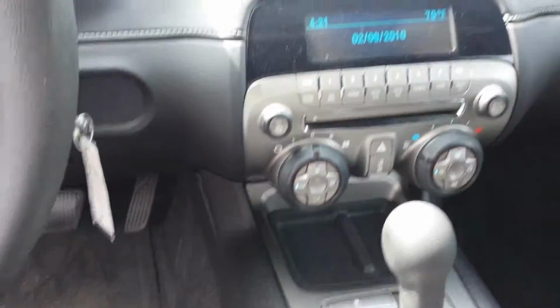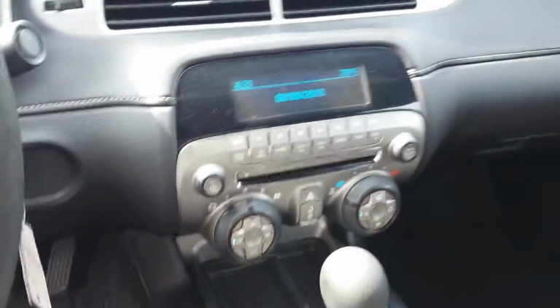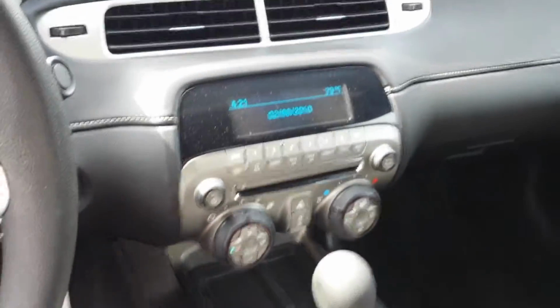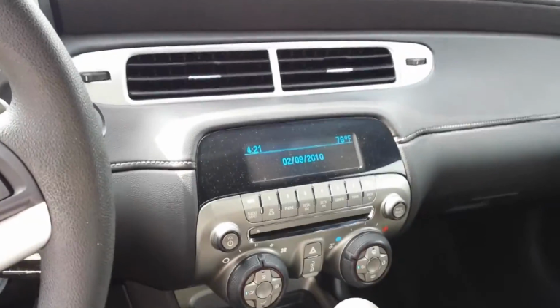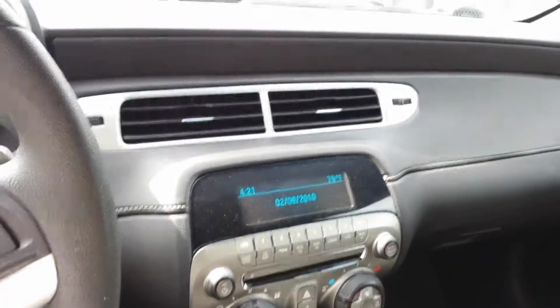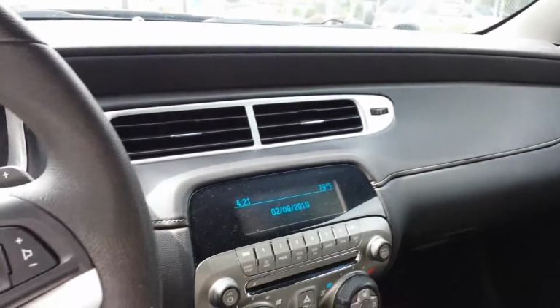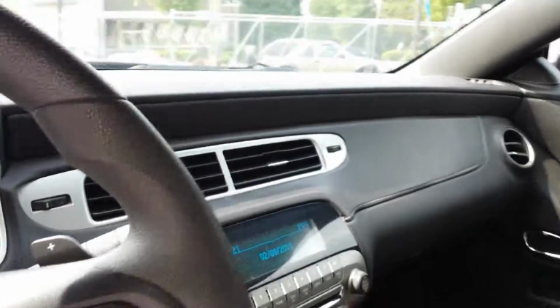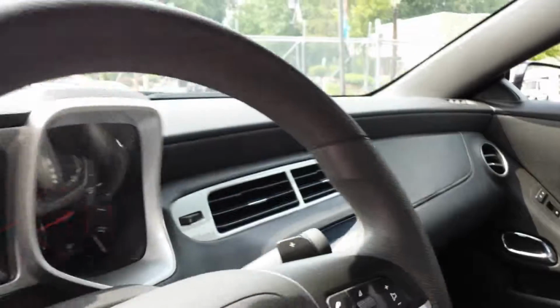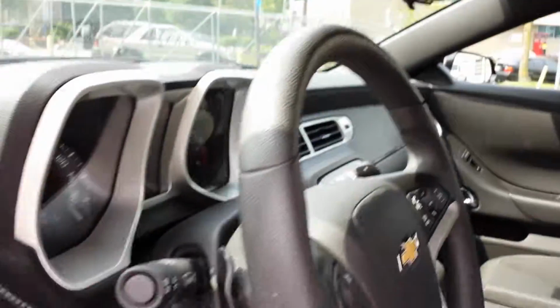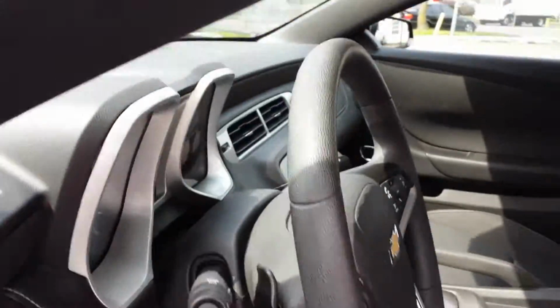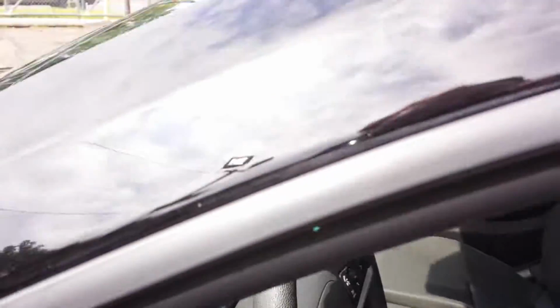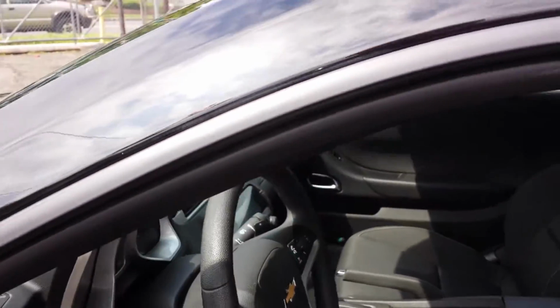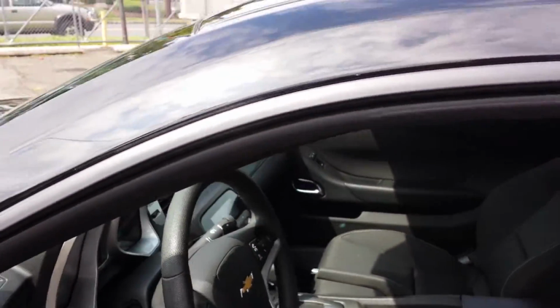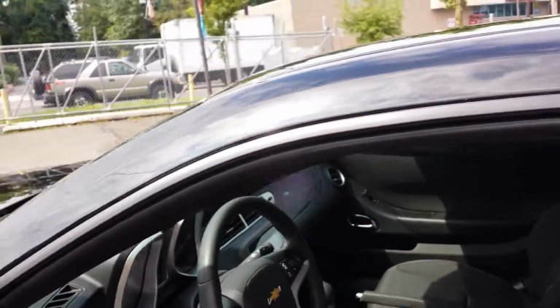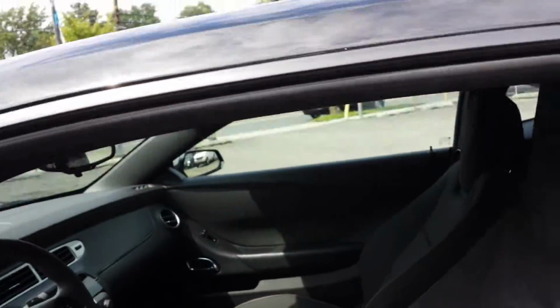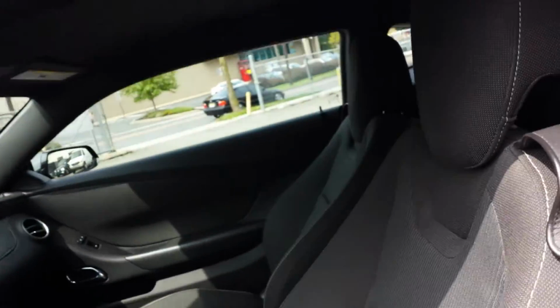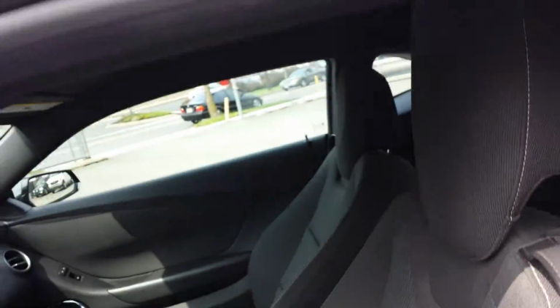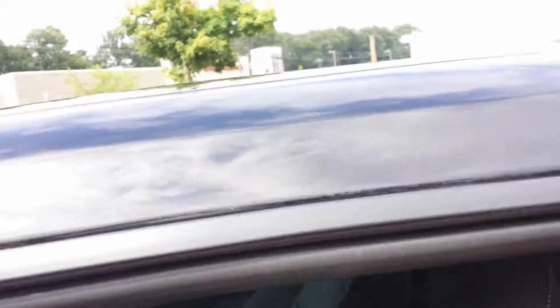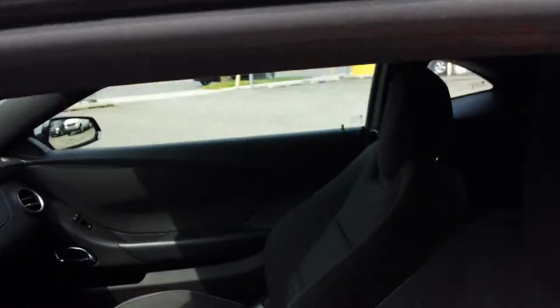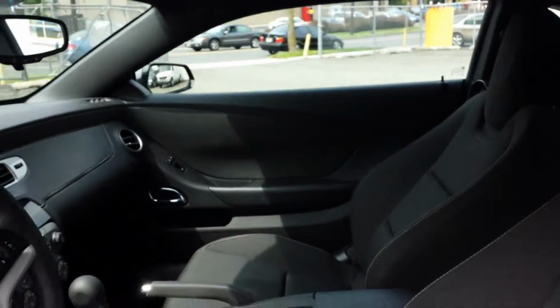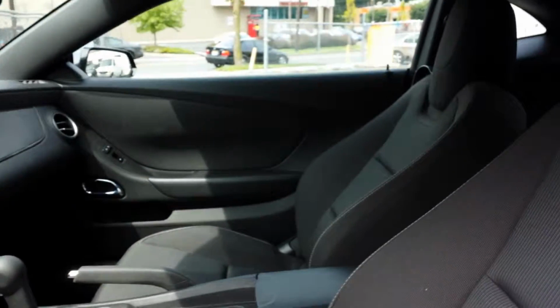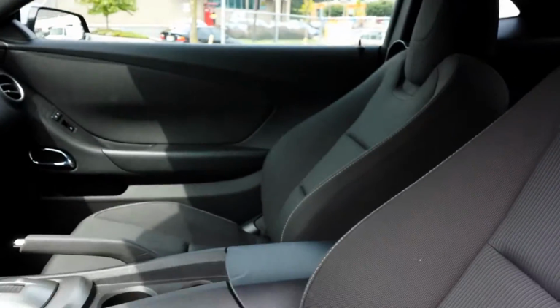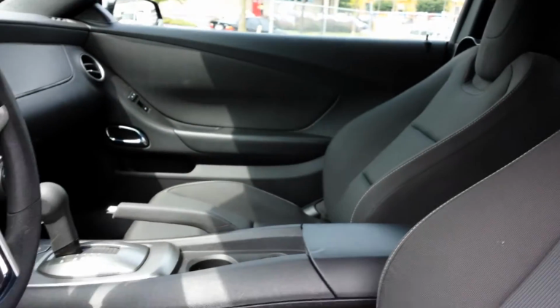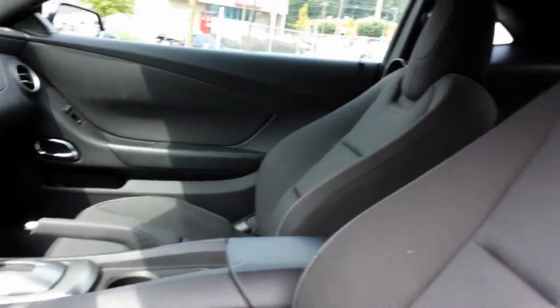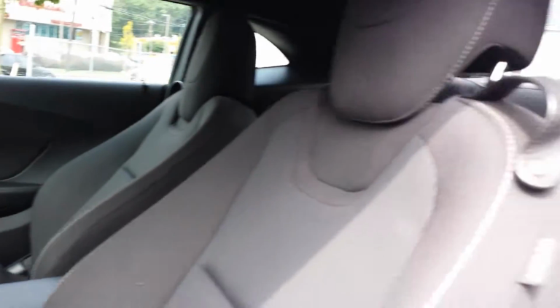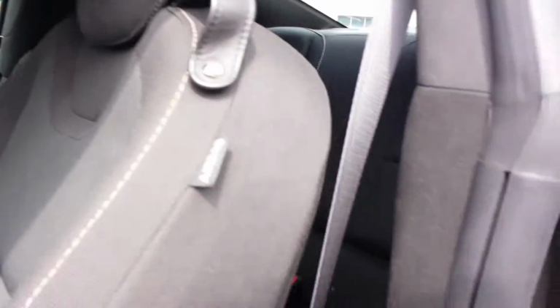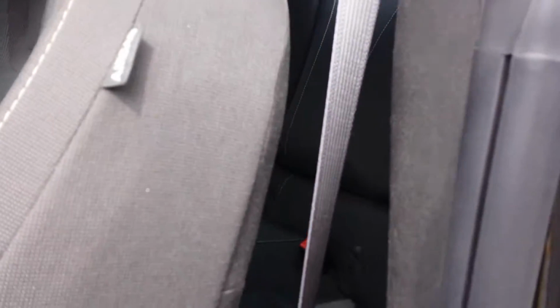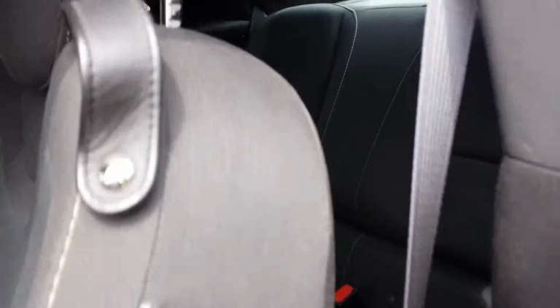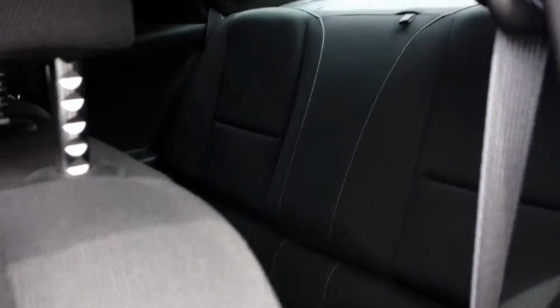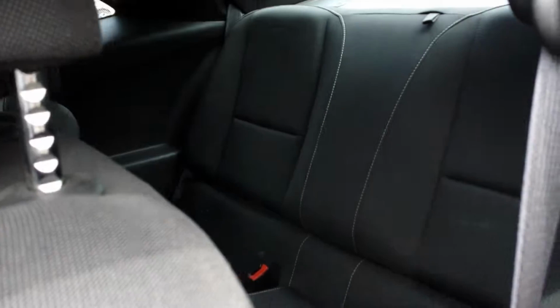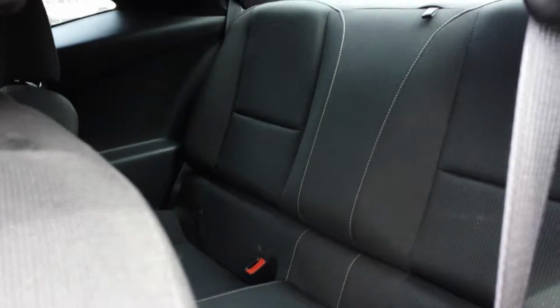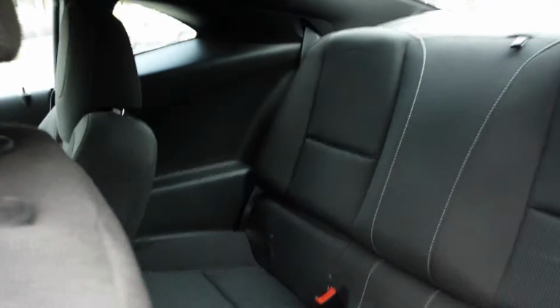Fashion control — let's see what that trunk looks like. Let's also see what that back seat looks like.